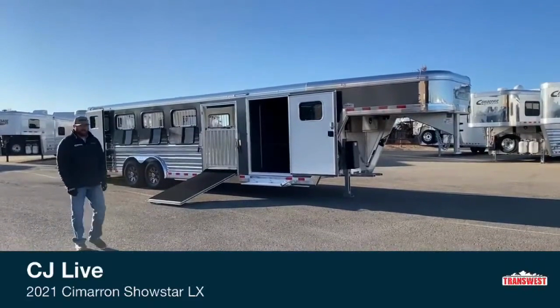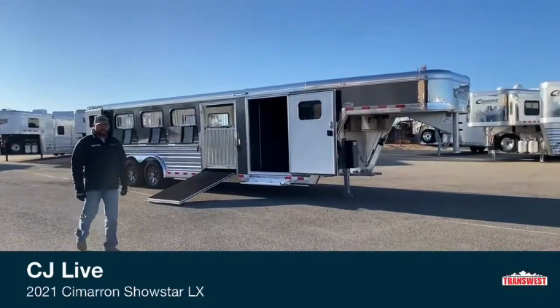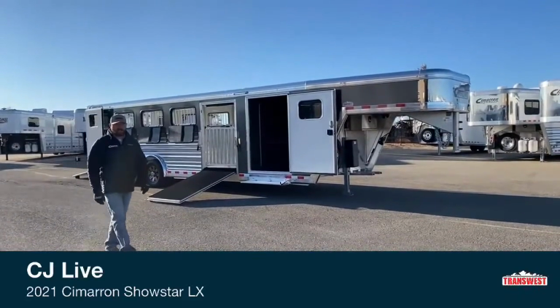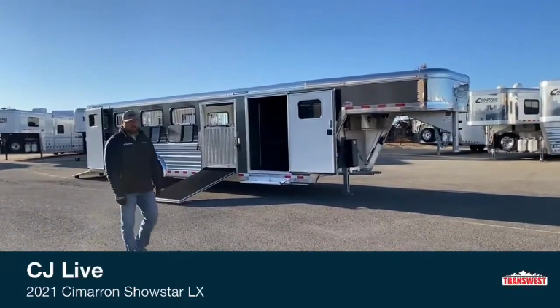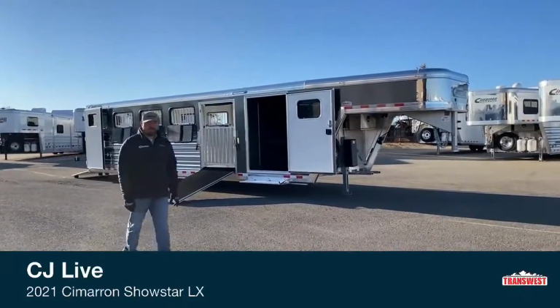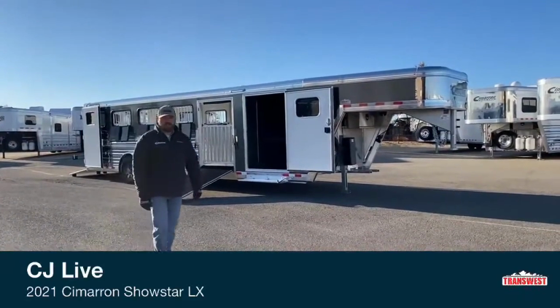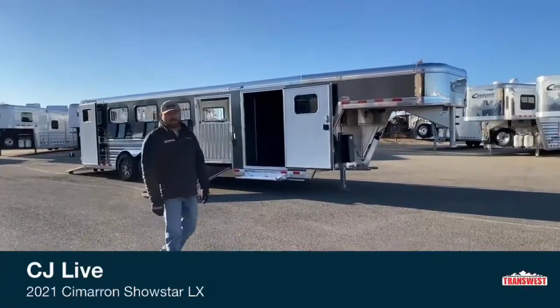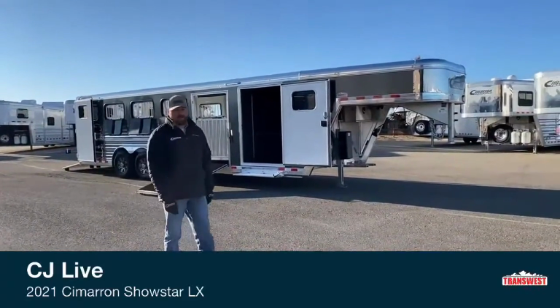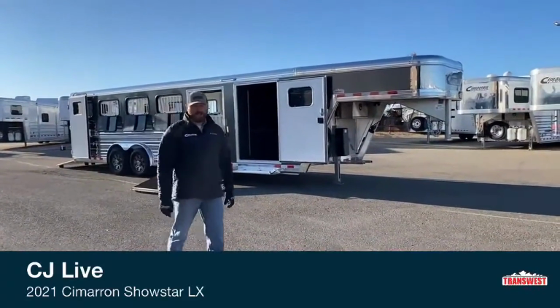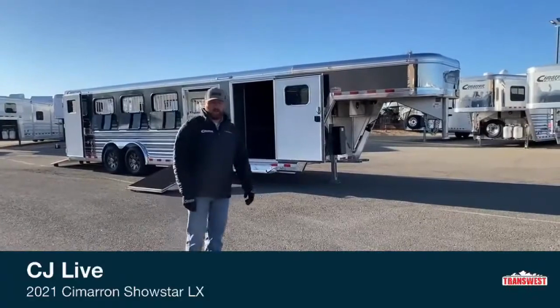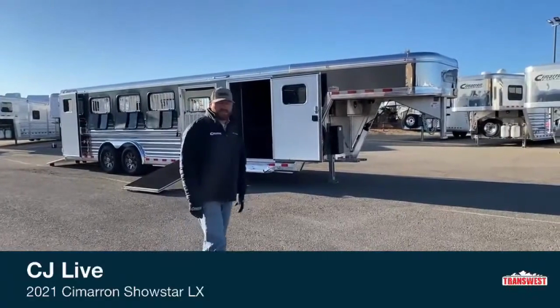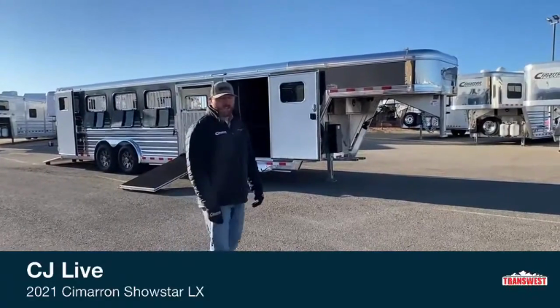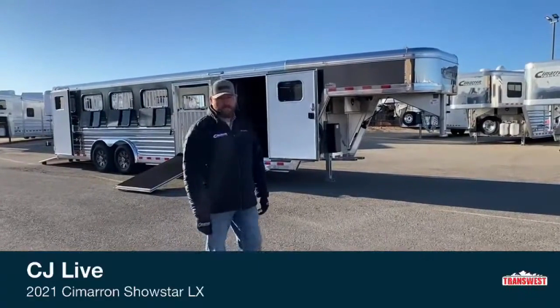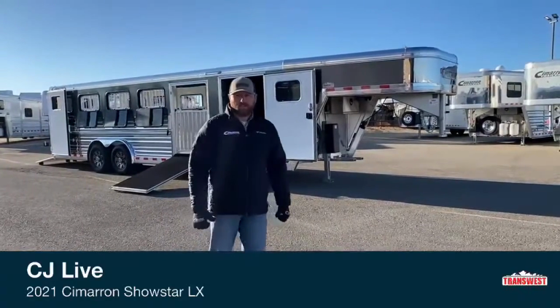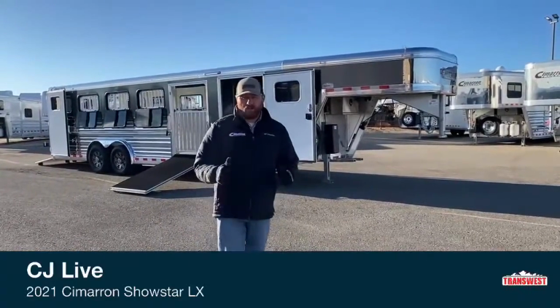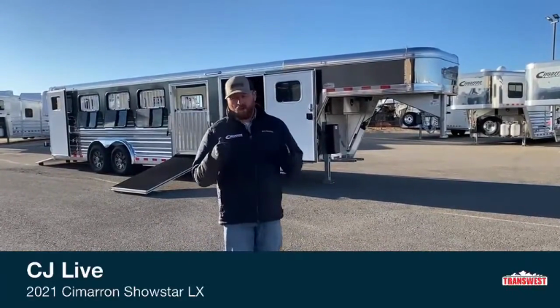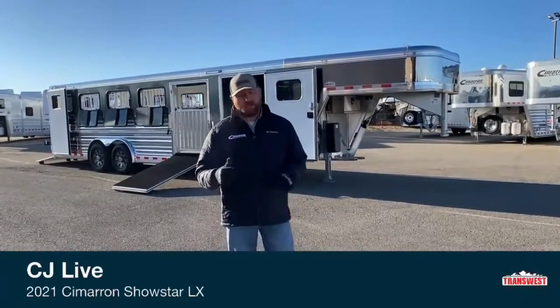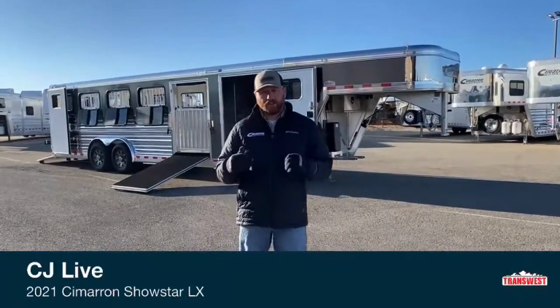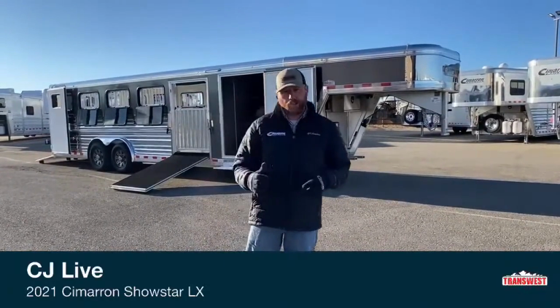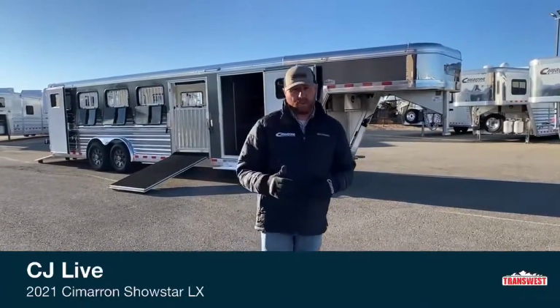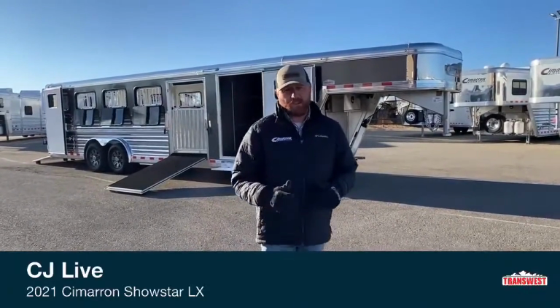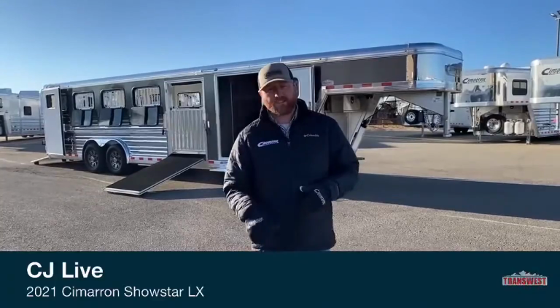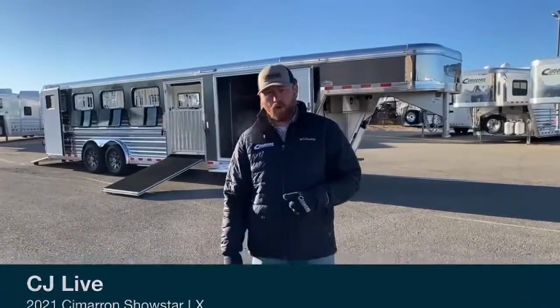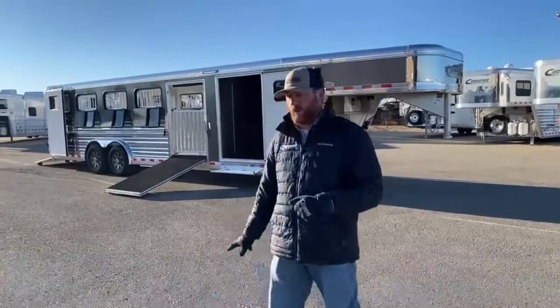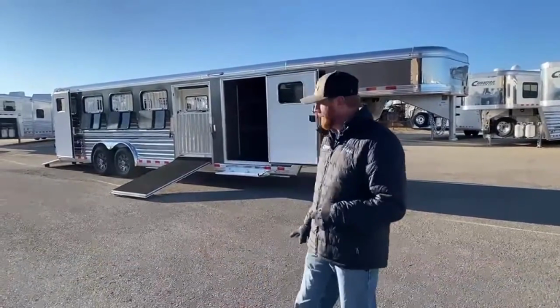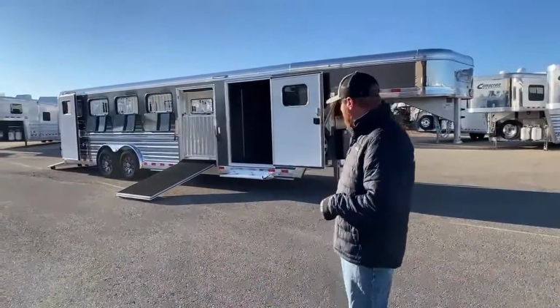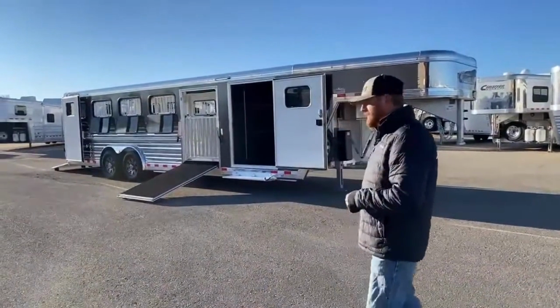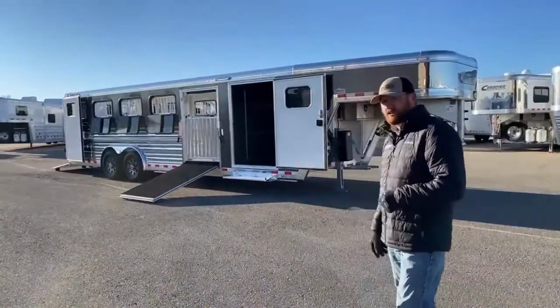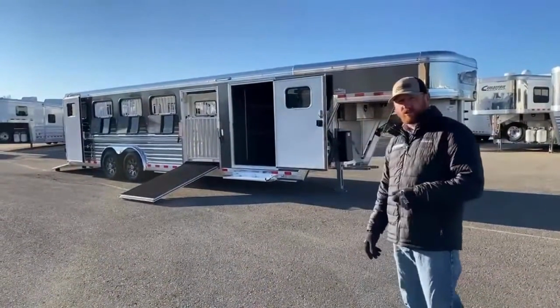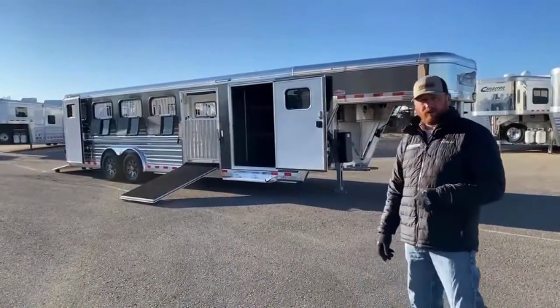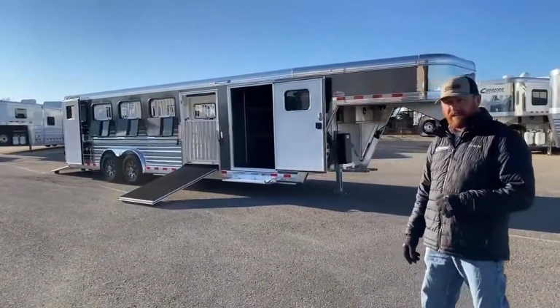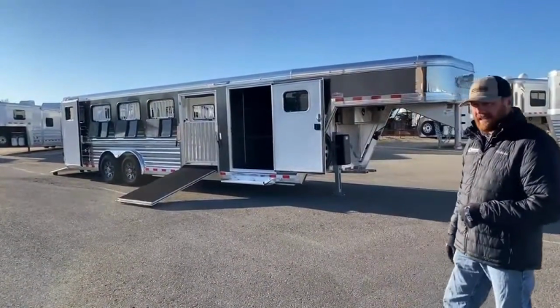Hi, I'm CJ Altberg of TransWest Truck Trailer RV in Frederick, Colorado. We appreciate you tuning in. Today we're going to walk through a trailer that just showed up the other day. This is a 2021 Cimarron Showstar LX.